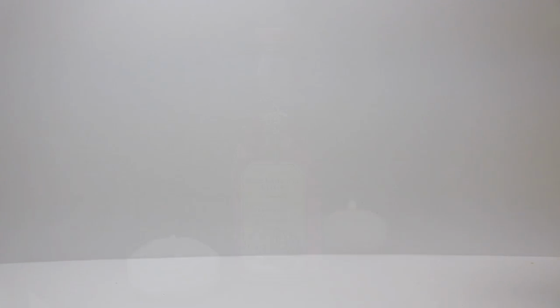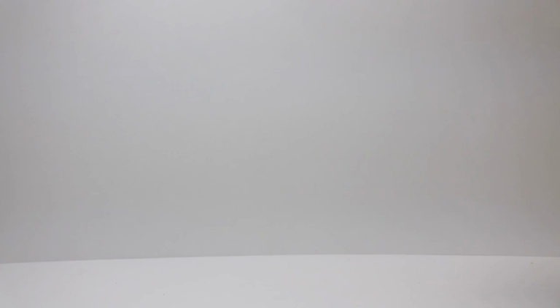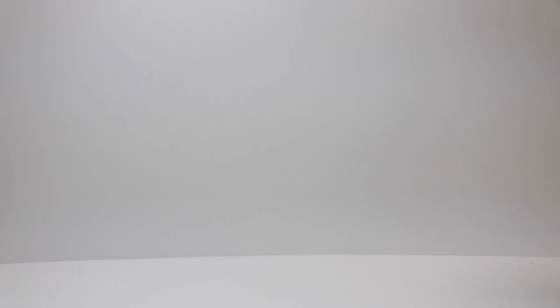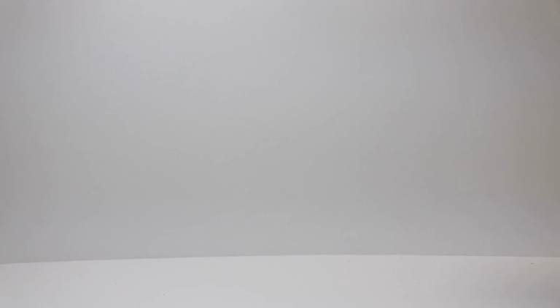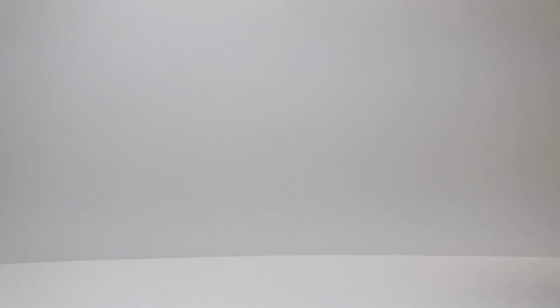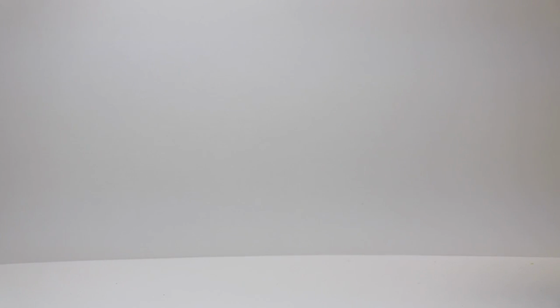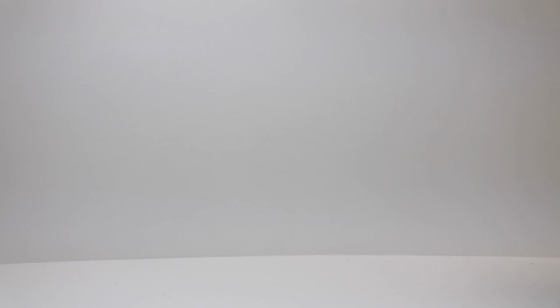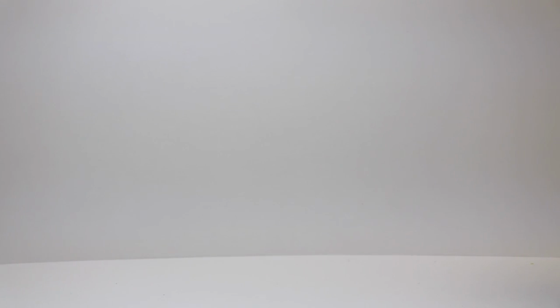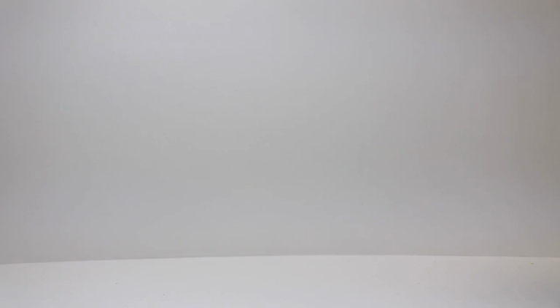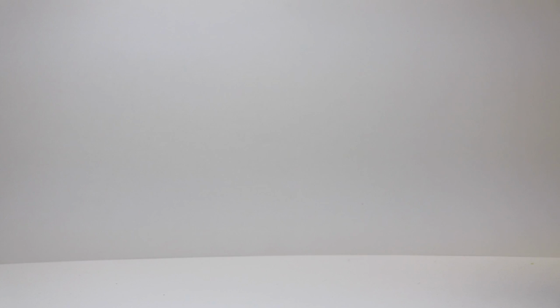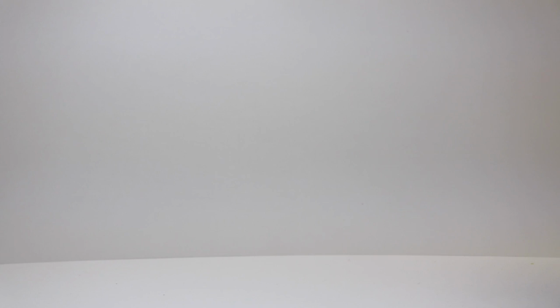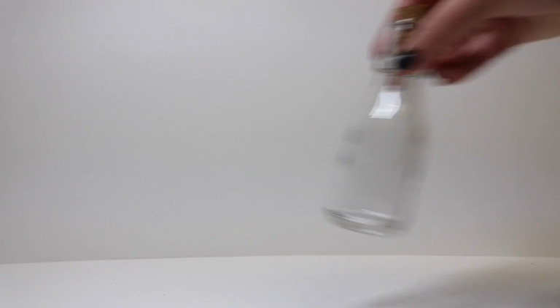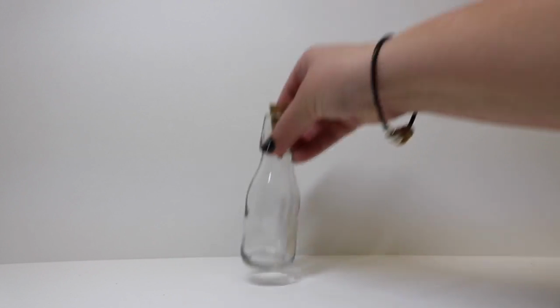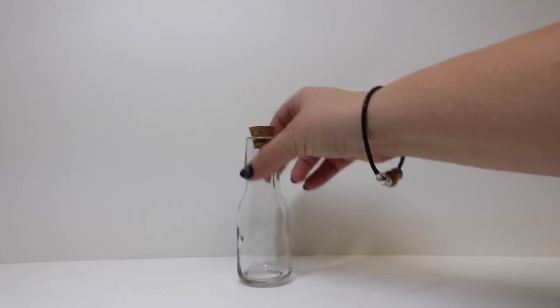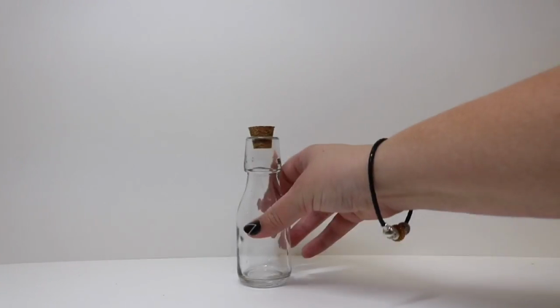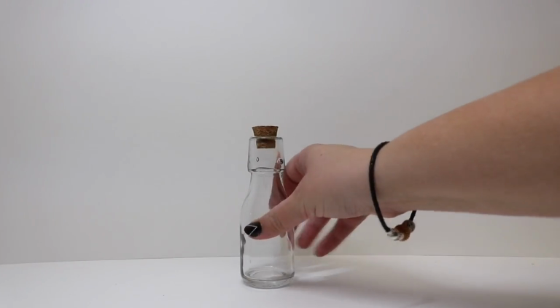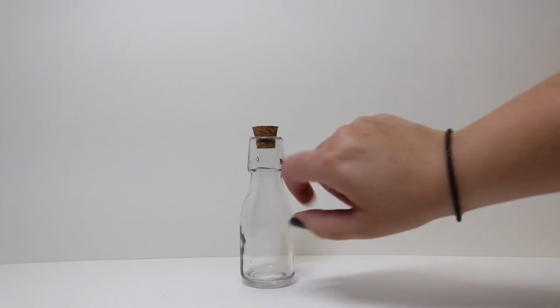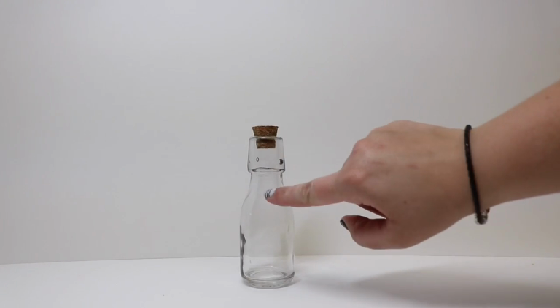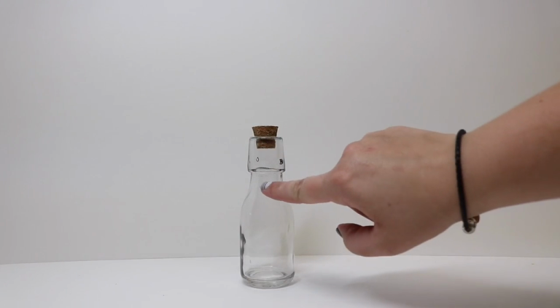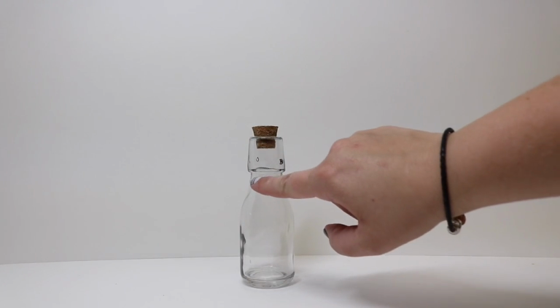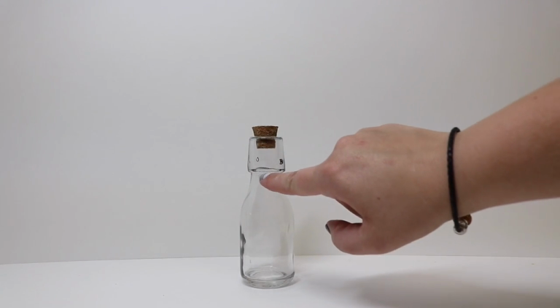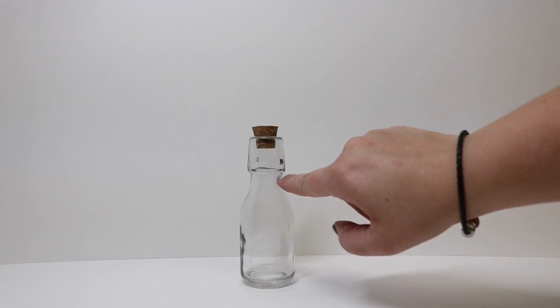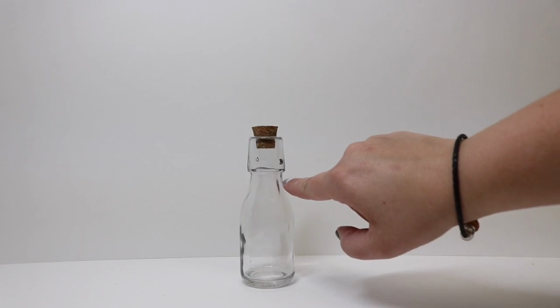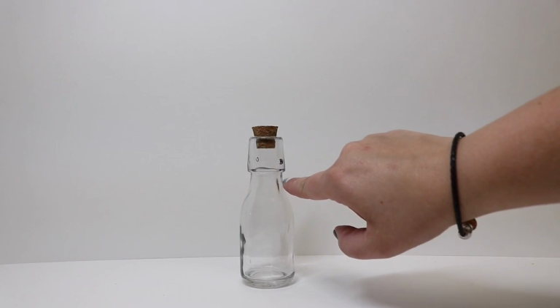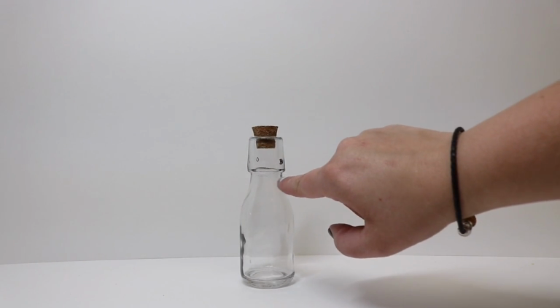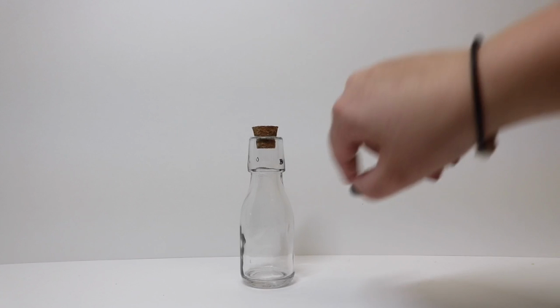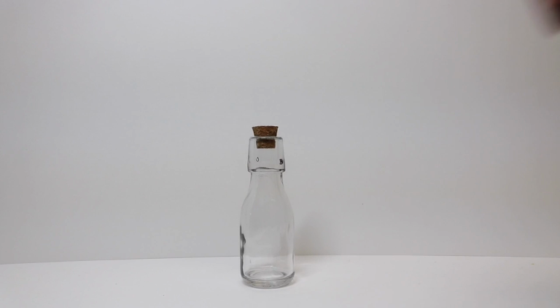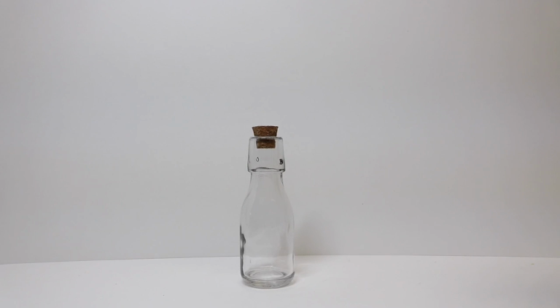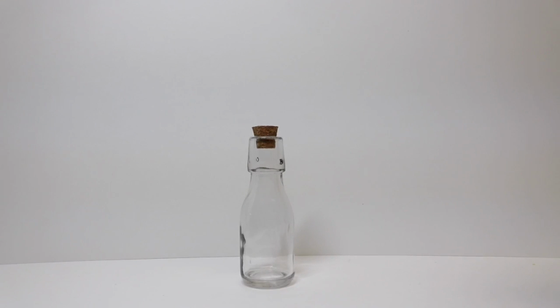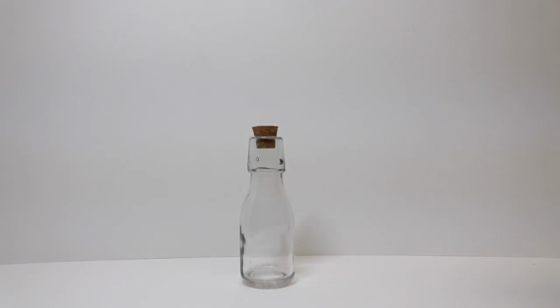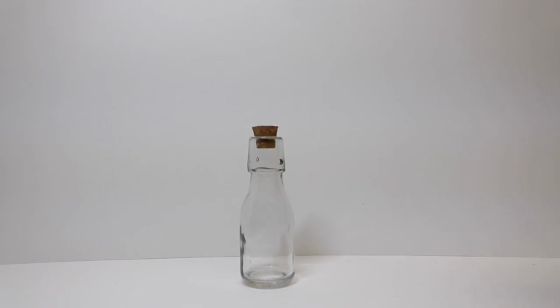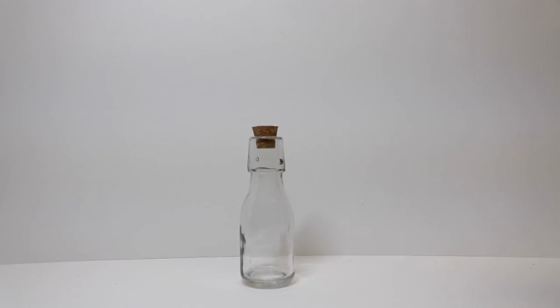What we will need to make our brain enhancing elixir is one glass bottle. I like to choose one that has a little bit of a lip or a ridge so that if we want to hang it we can.